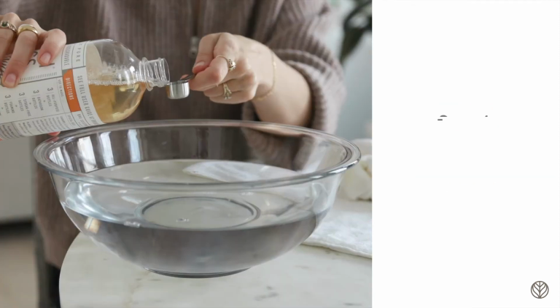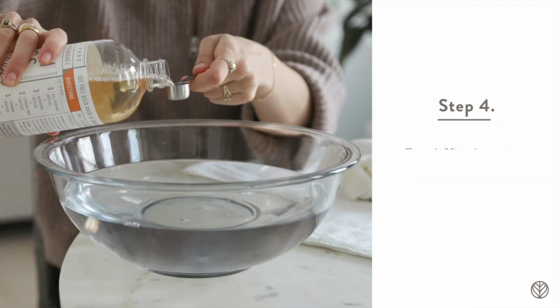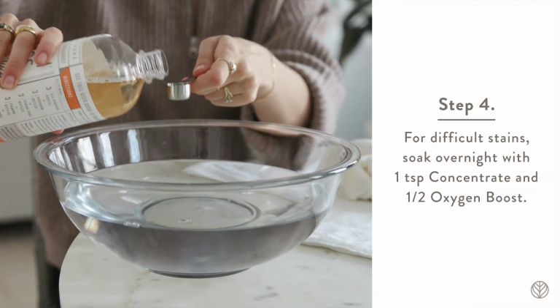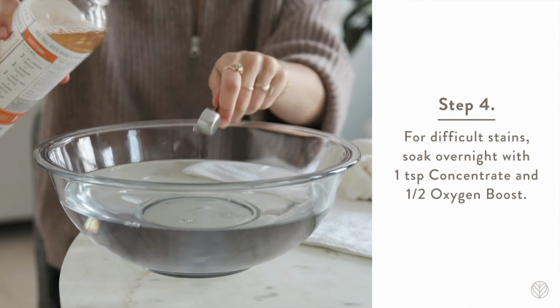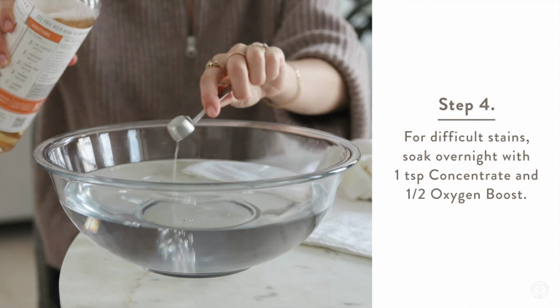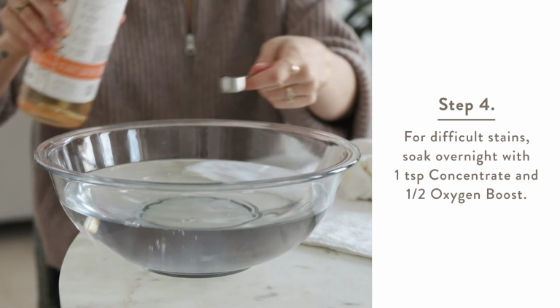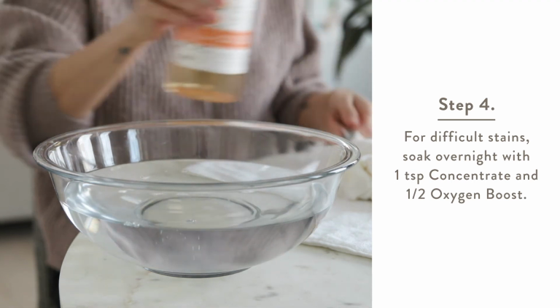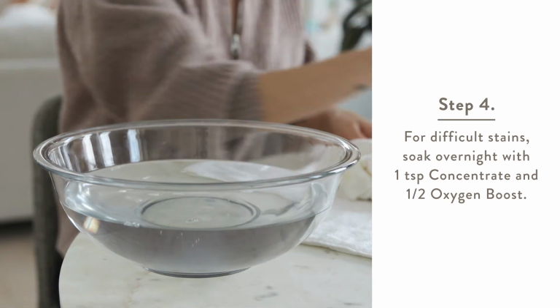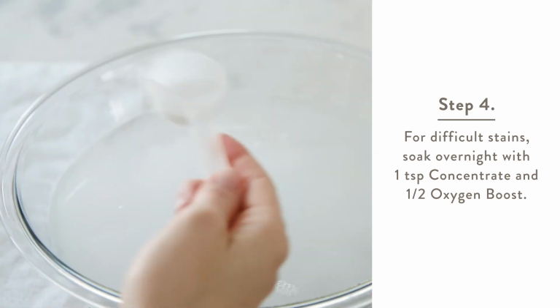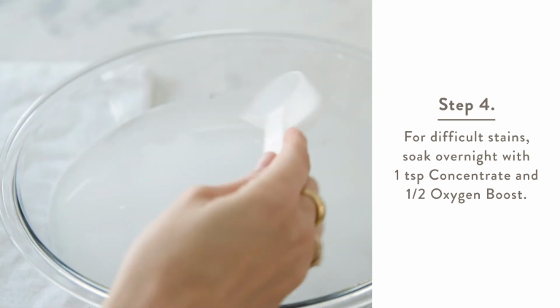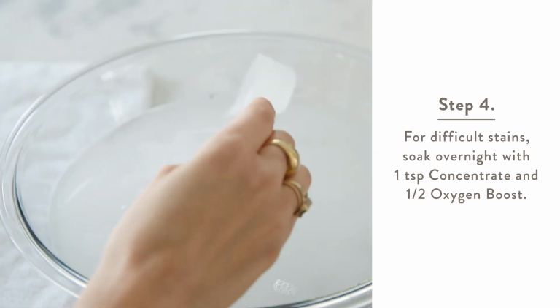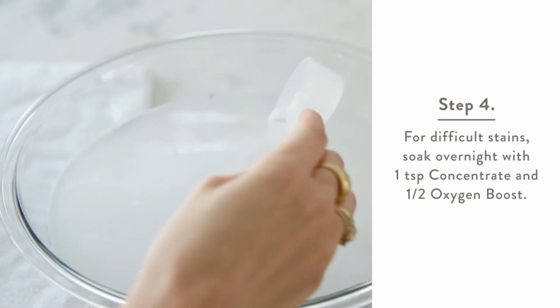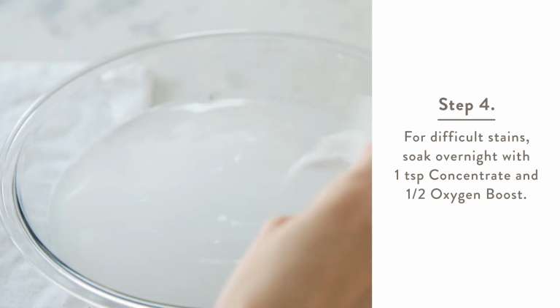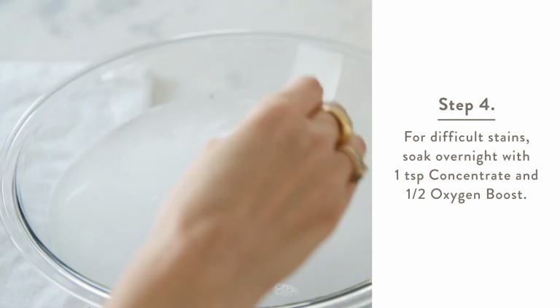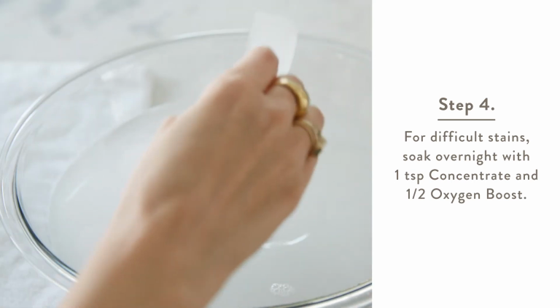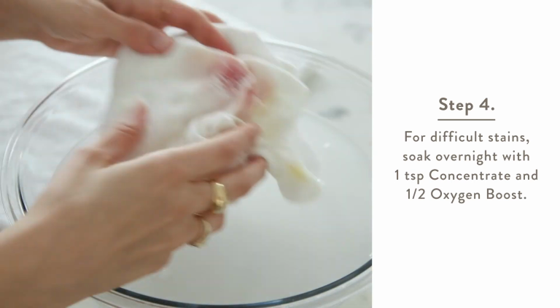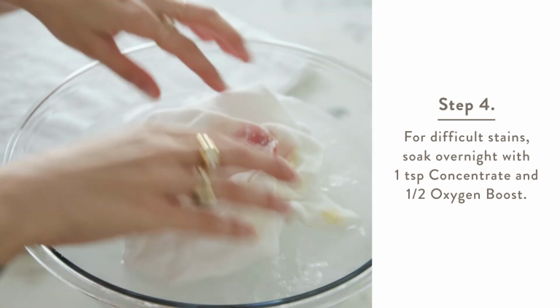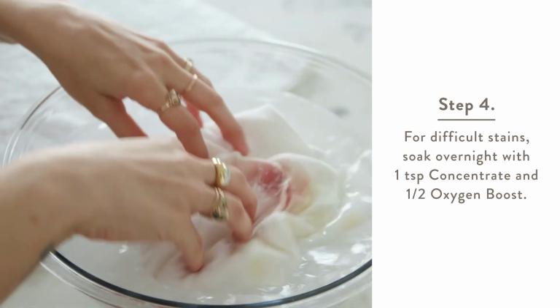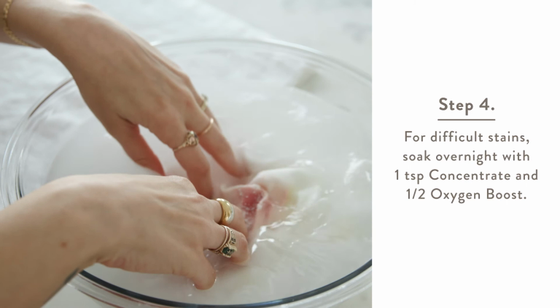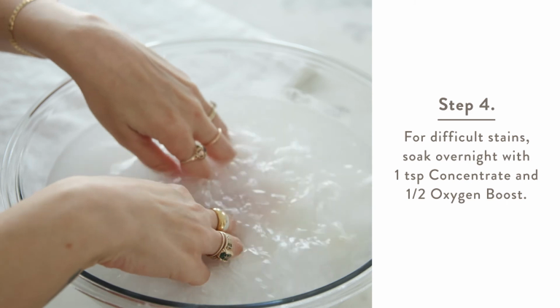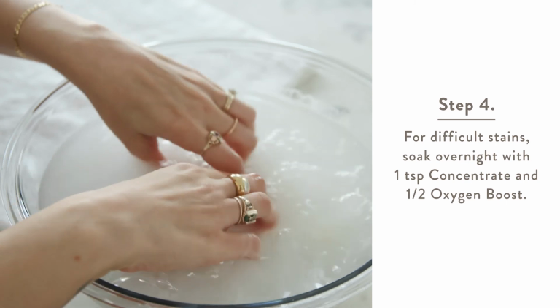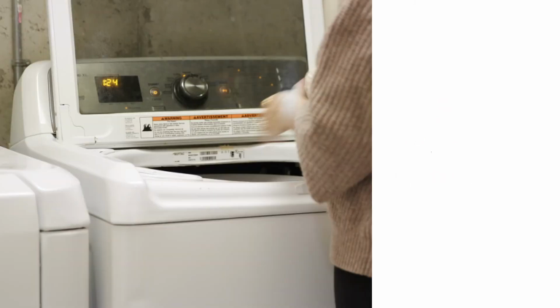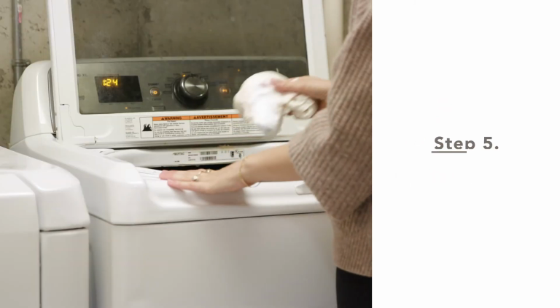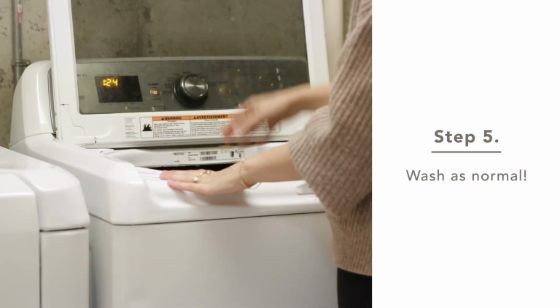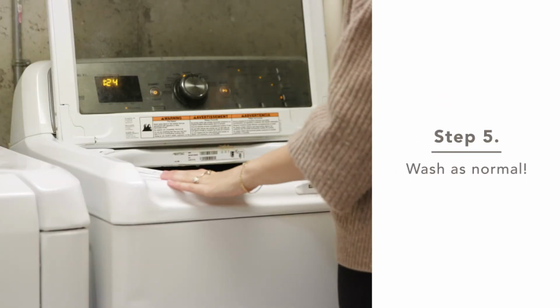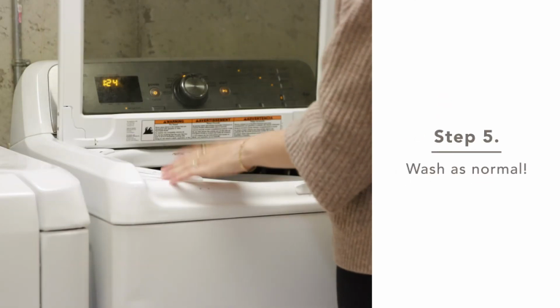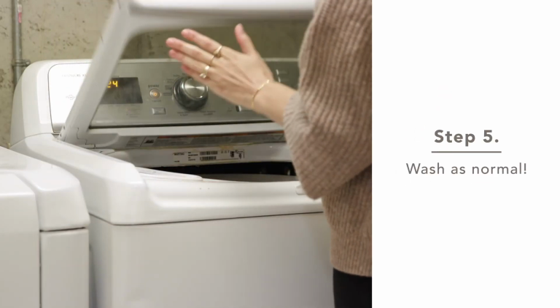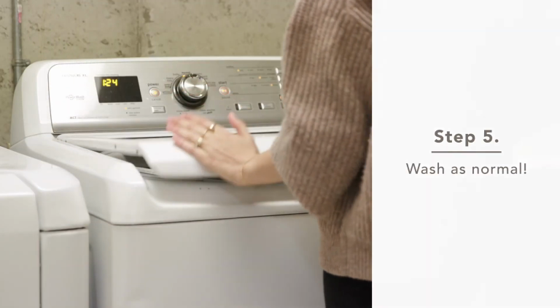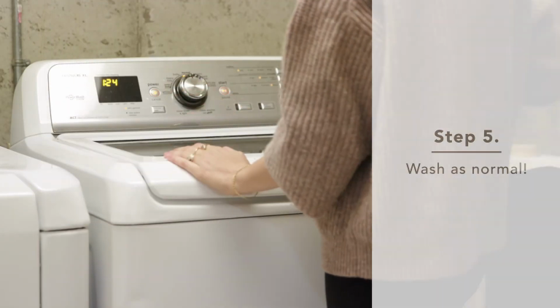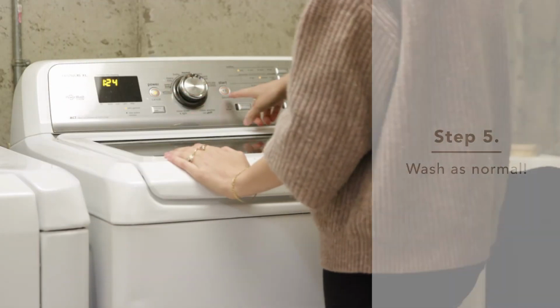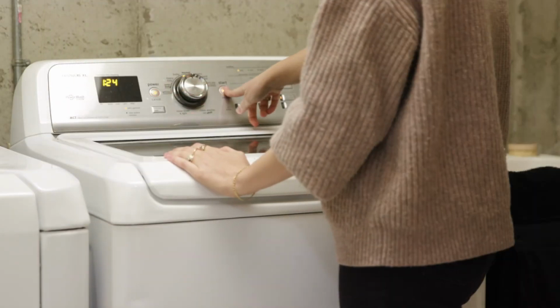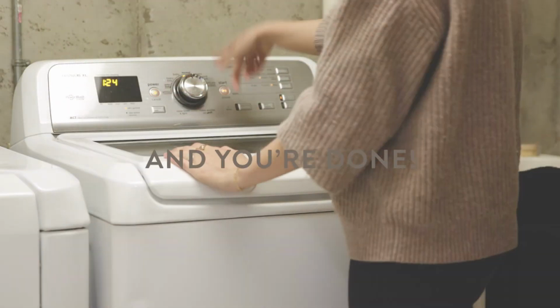If the stain still hasn't lifted, soak the fabric overnight with one teaspoon of concentrate and a half scoop of oxygen boost. Wash as normal. And you're done.